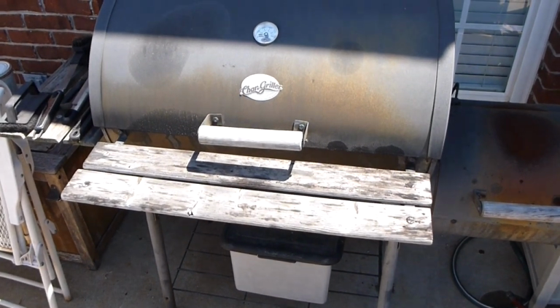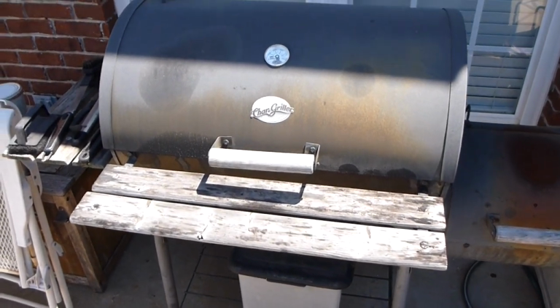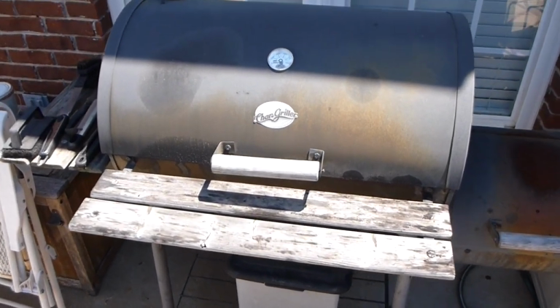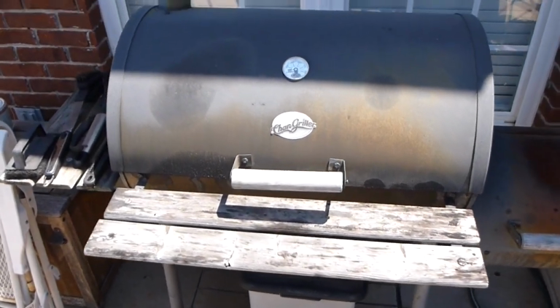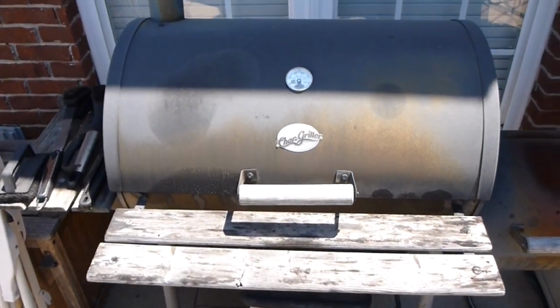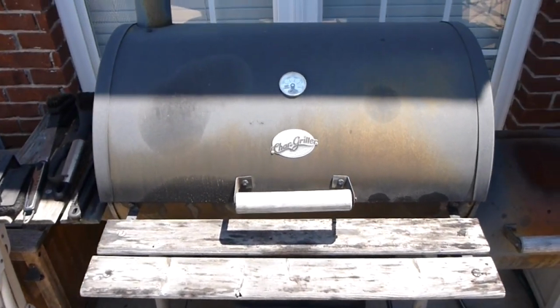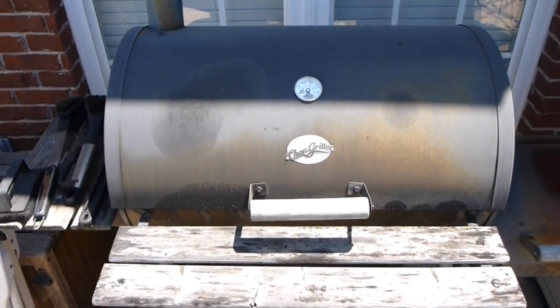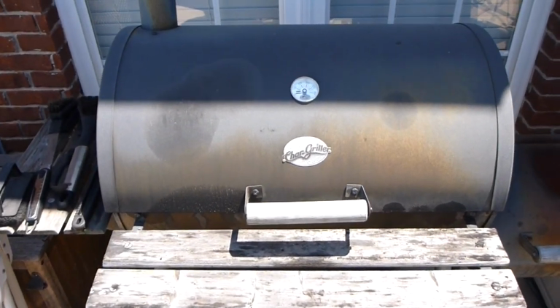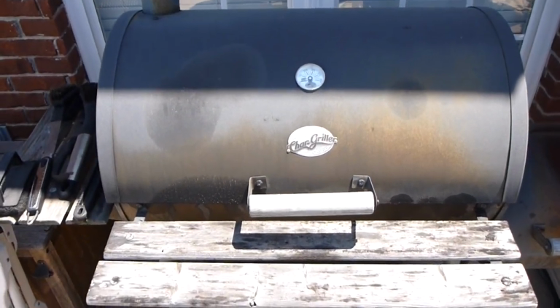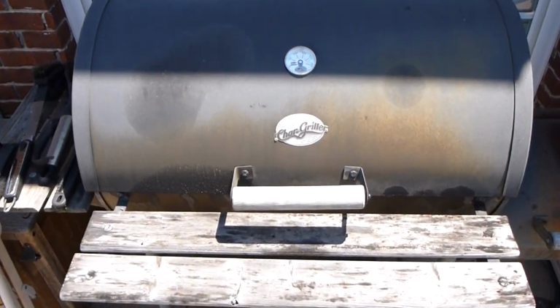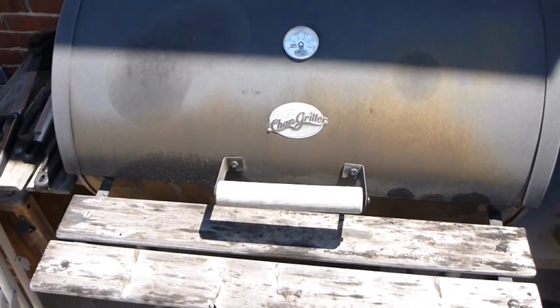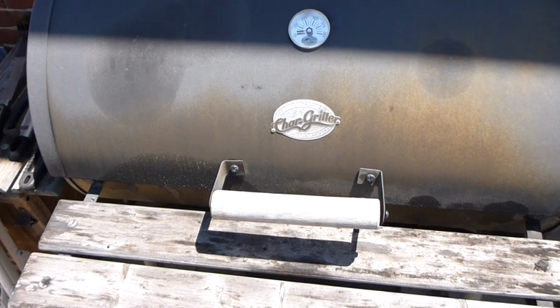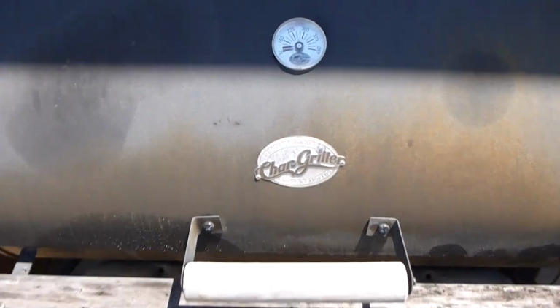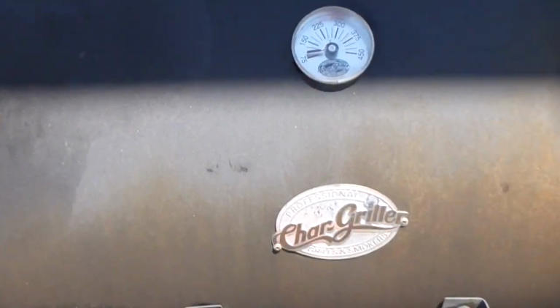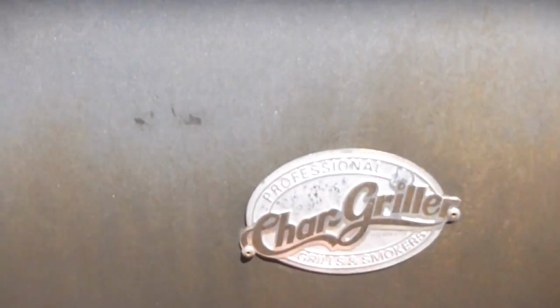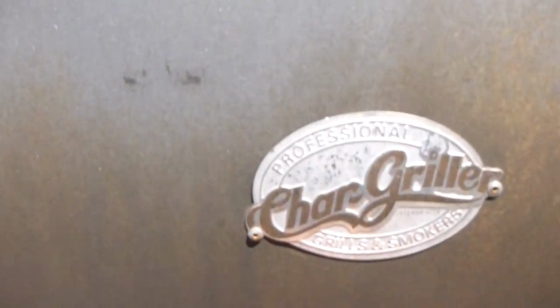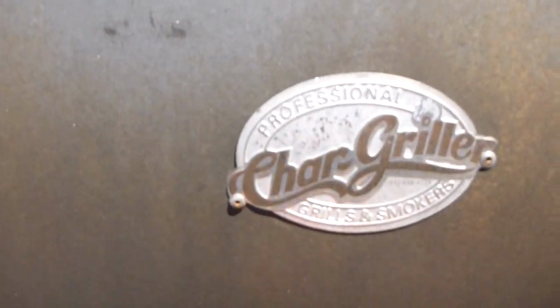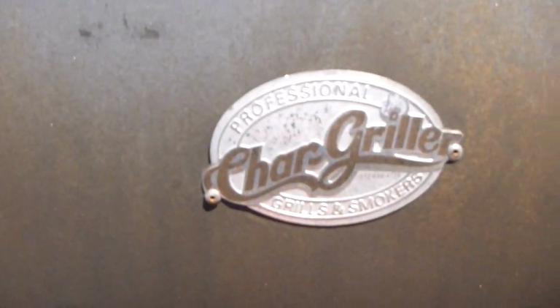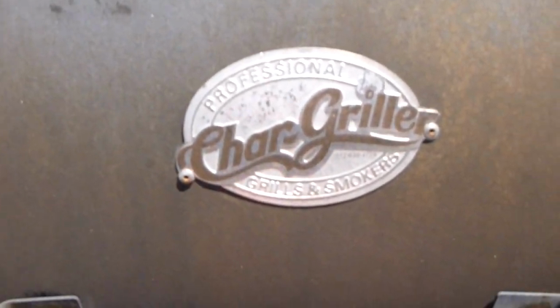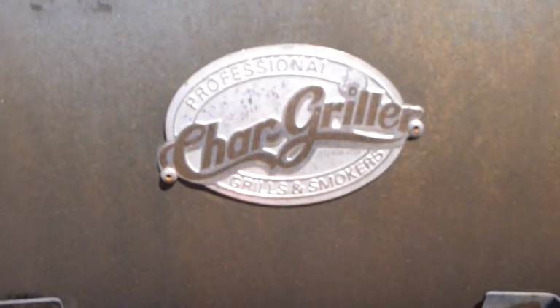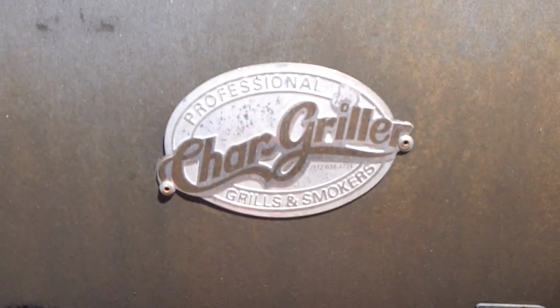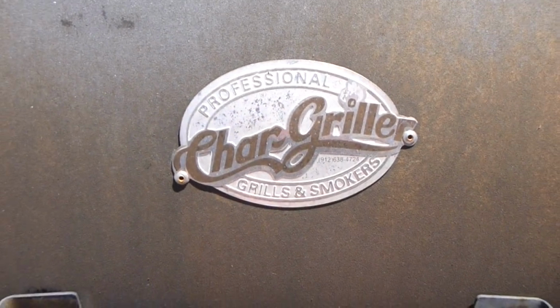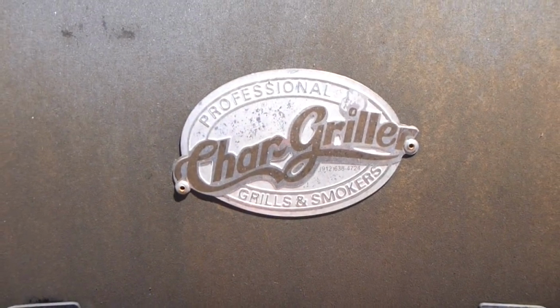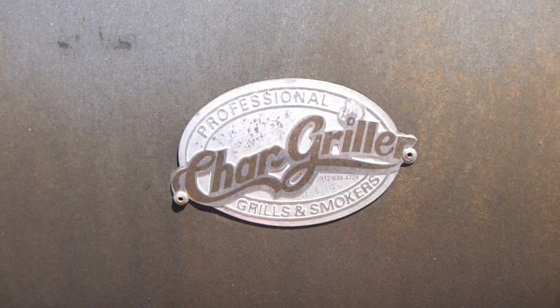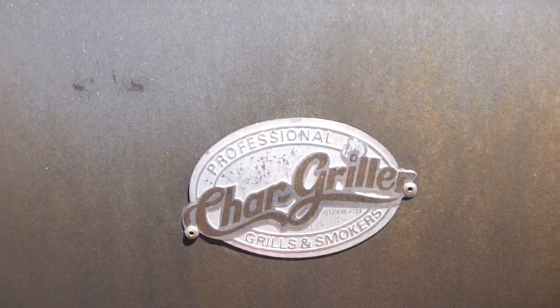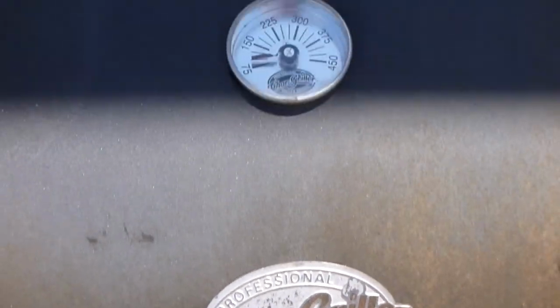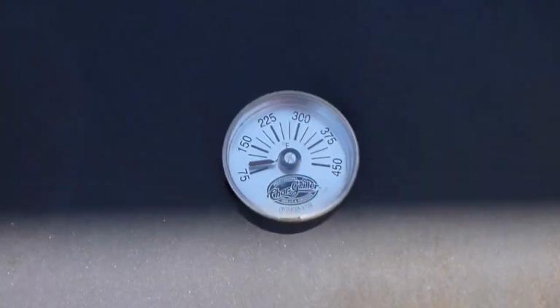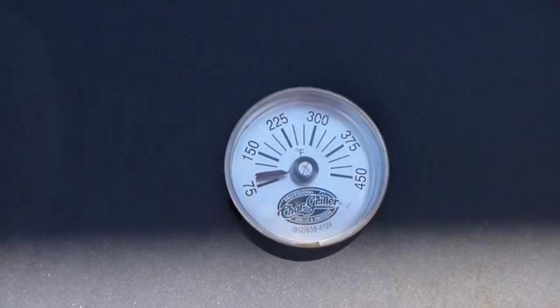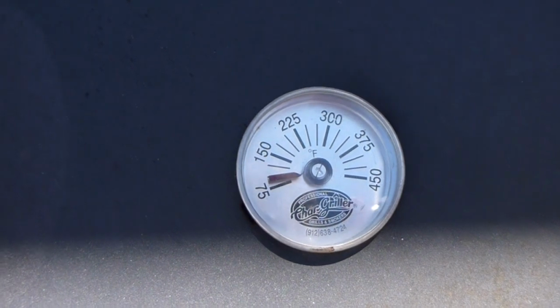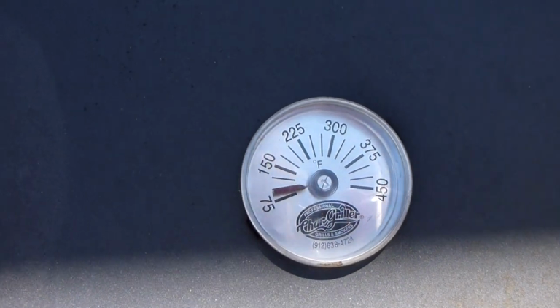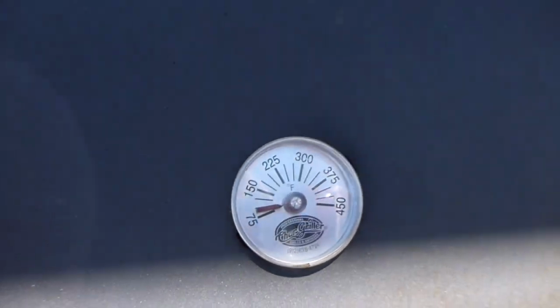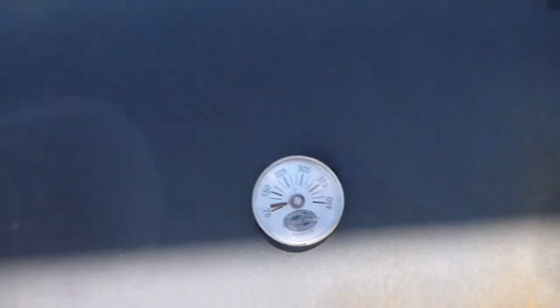Hey everyone, iRxGuy here. Wanted to do a video review of this Char-Griller grill. This is the Char-Griller professional grills and smokers and it's got a temperature gauge.